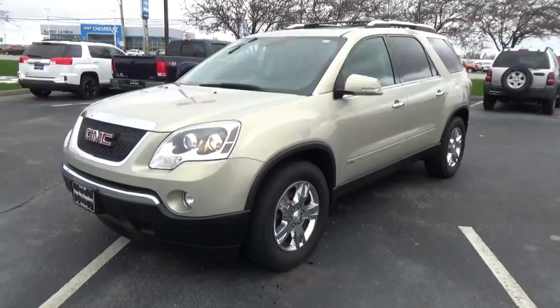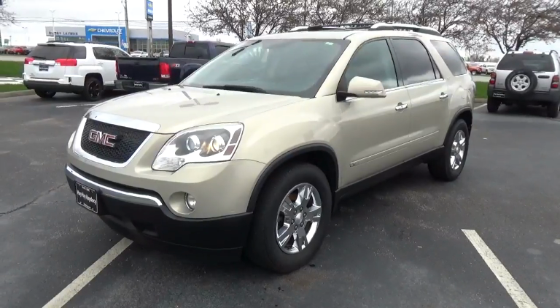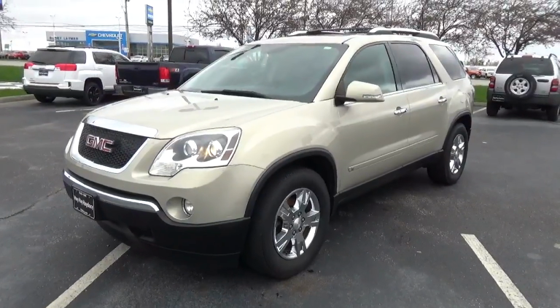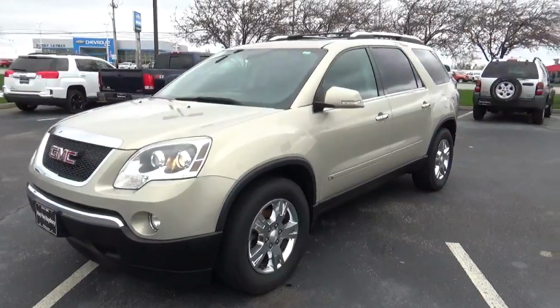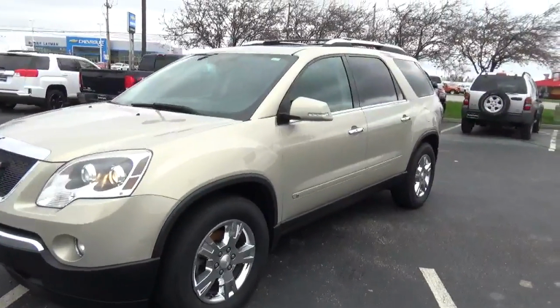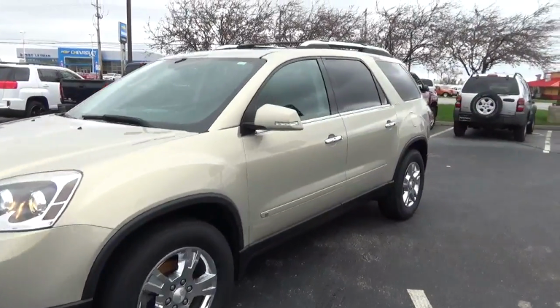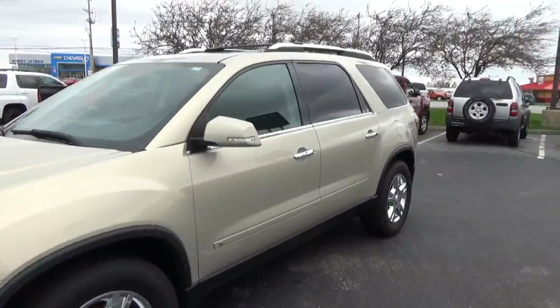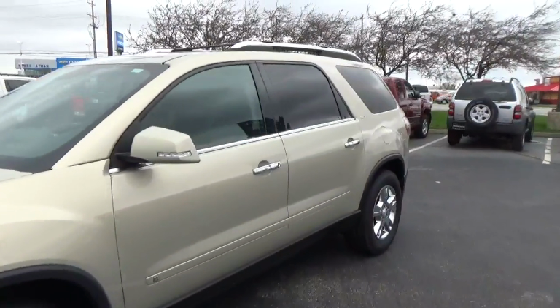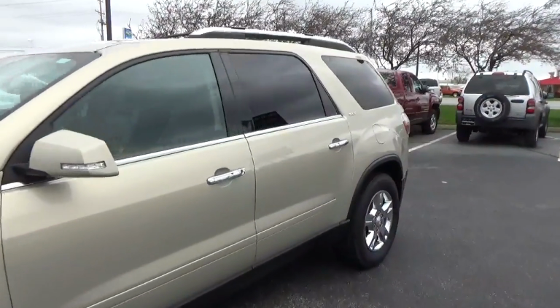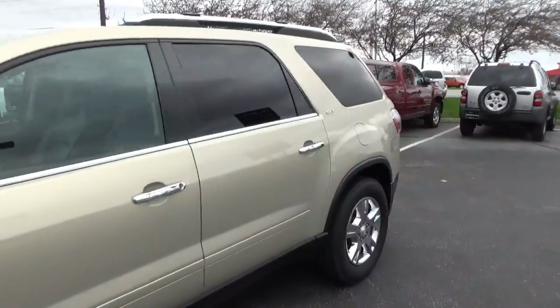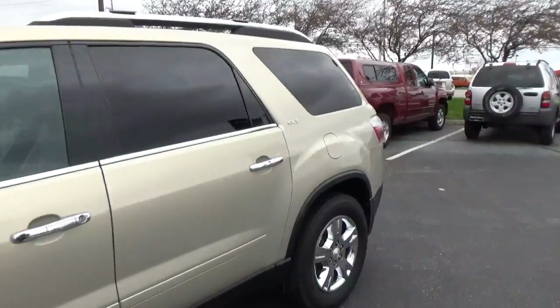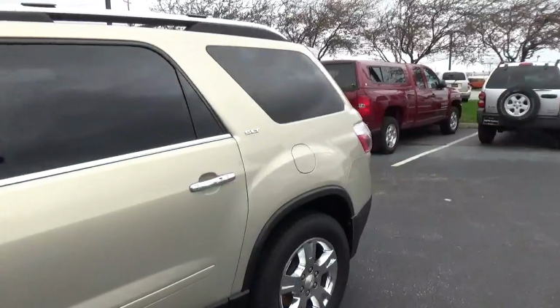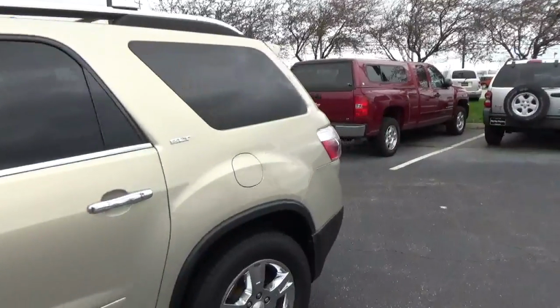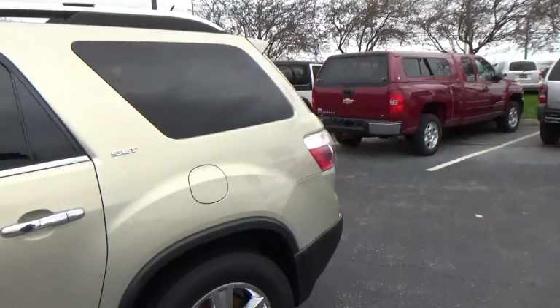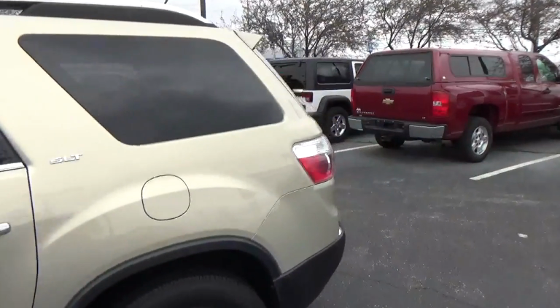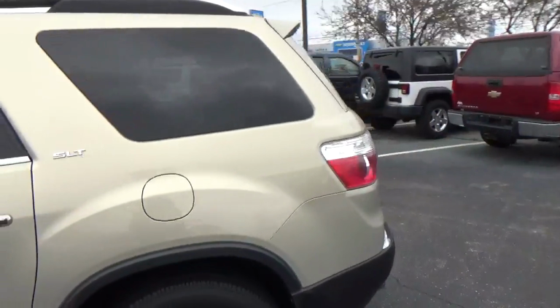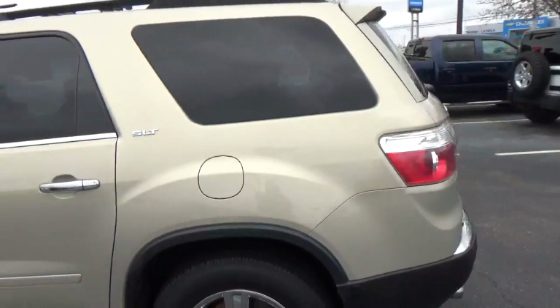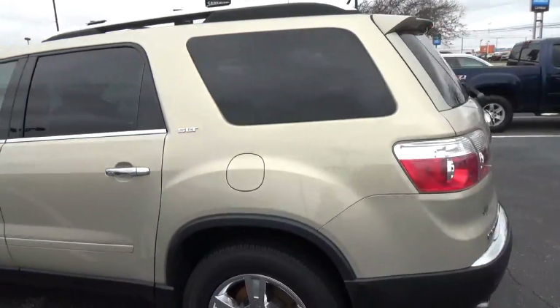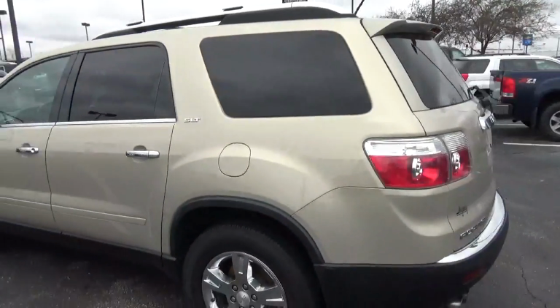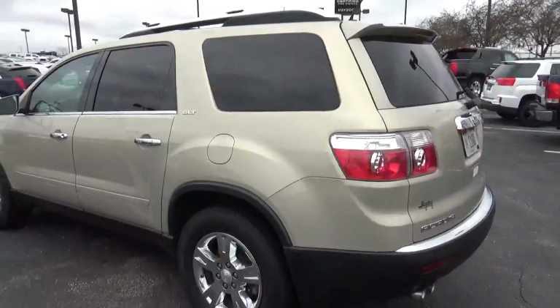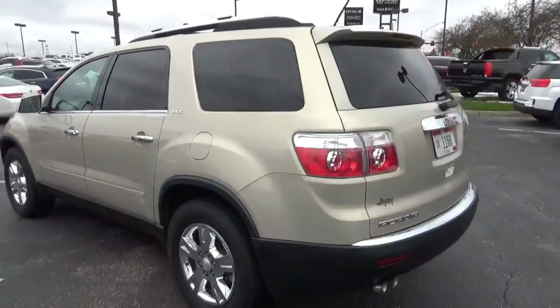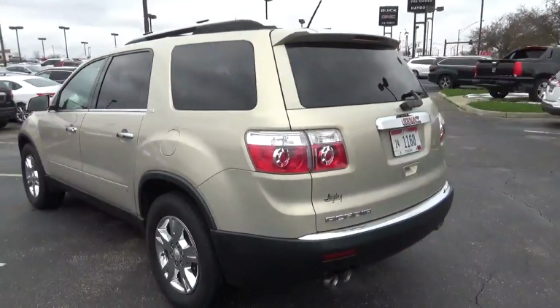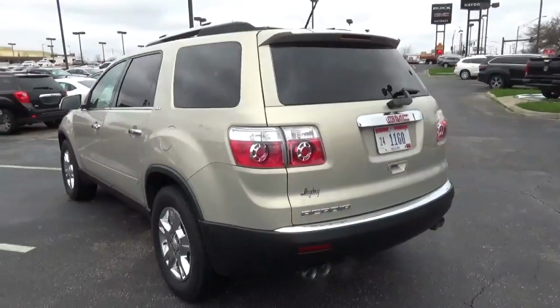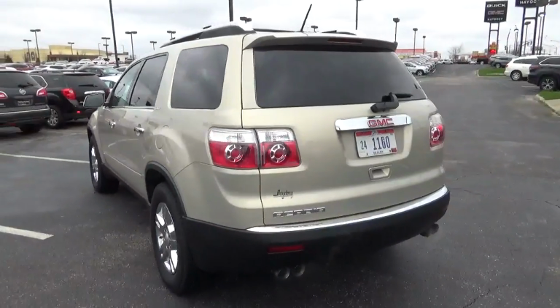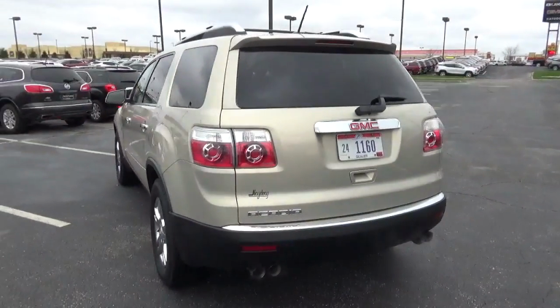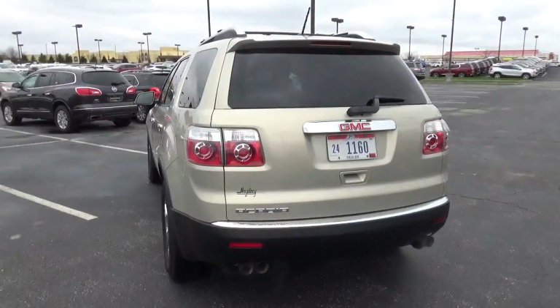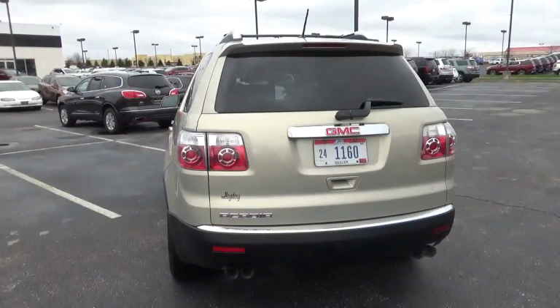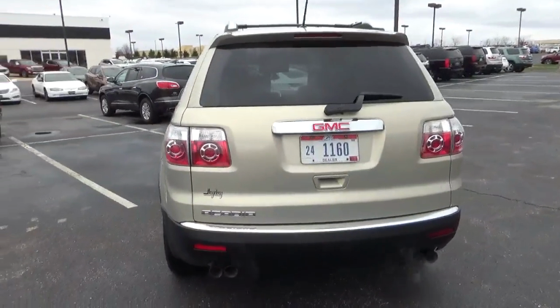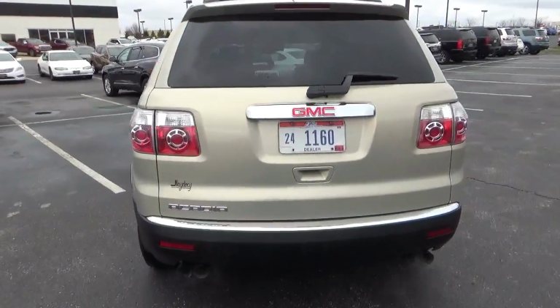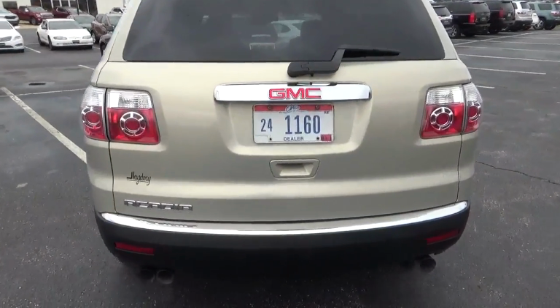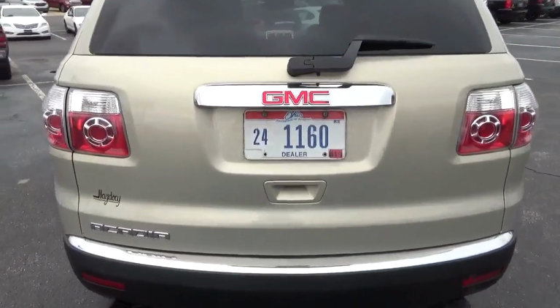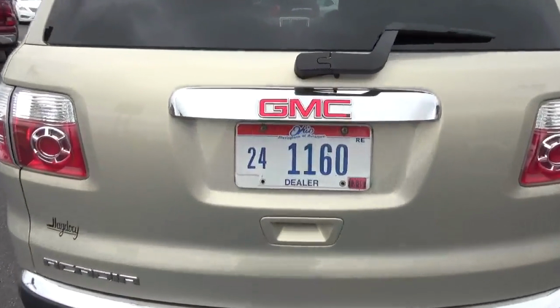Today we've got a 2009 GMC Acadia SLT with a gold mist exterior and ebony interior. Current mileage is 101,571 miles. 3.6 liter 6-cylinder engine, automatic transmission.